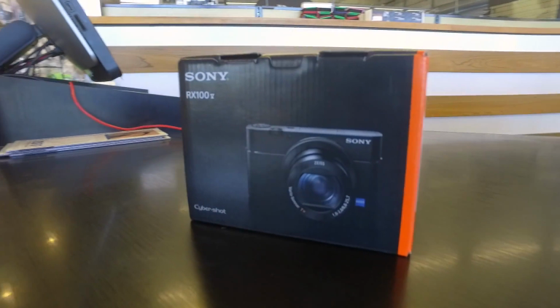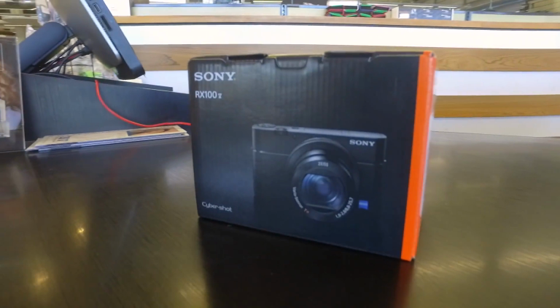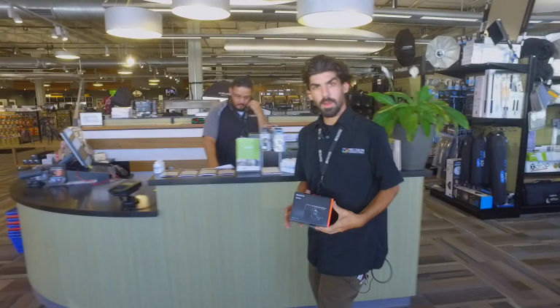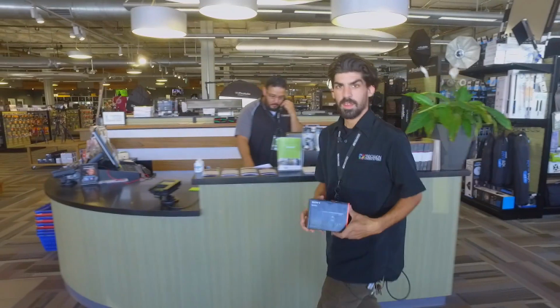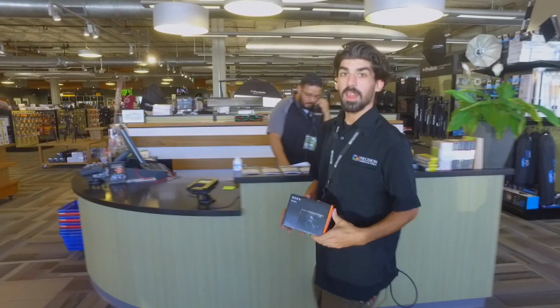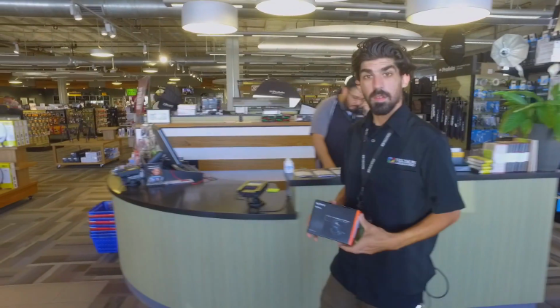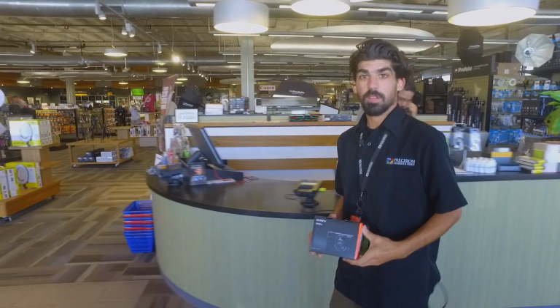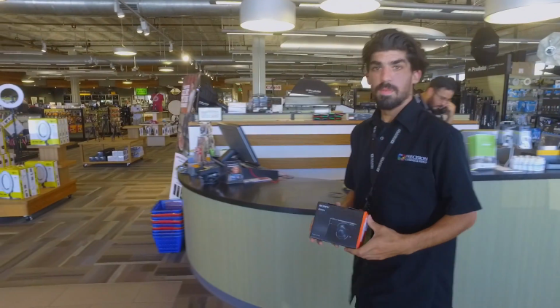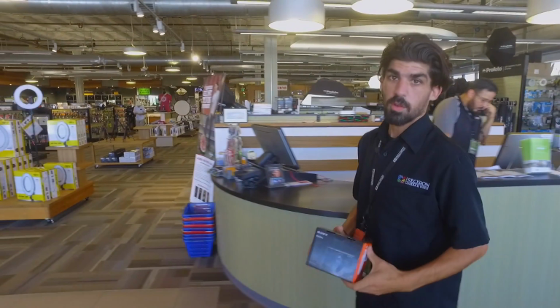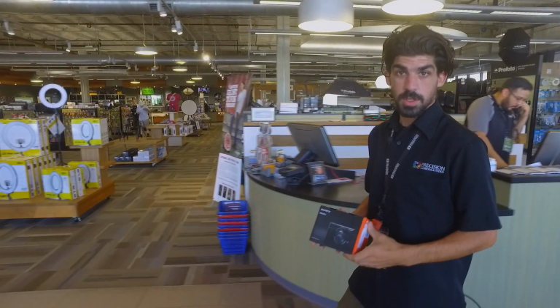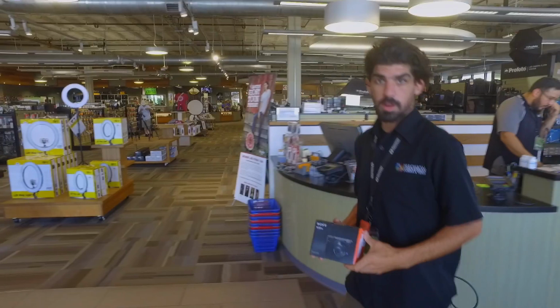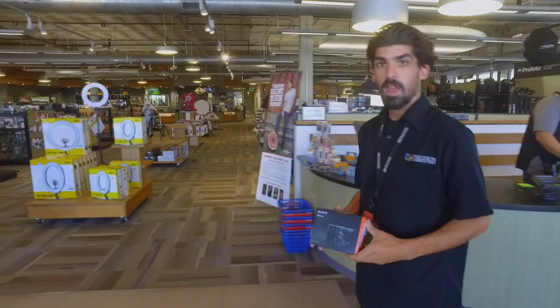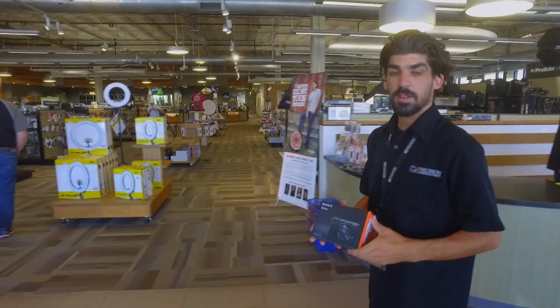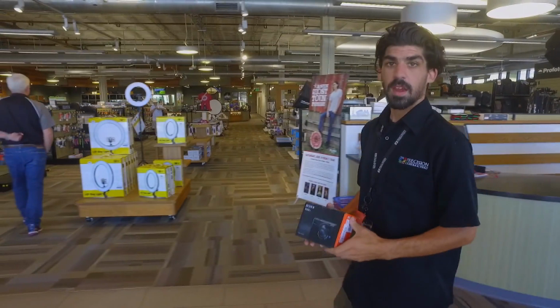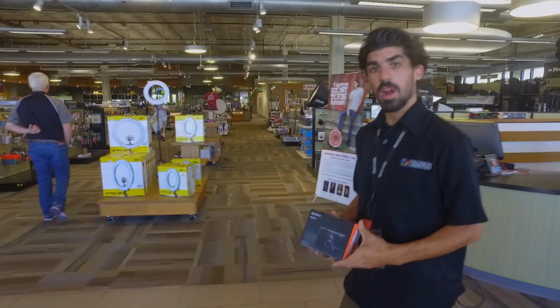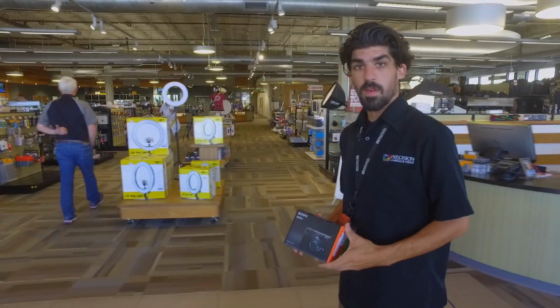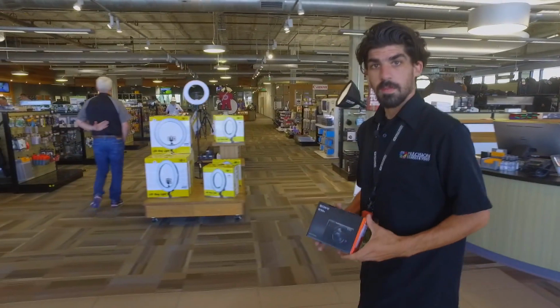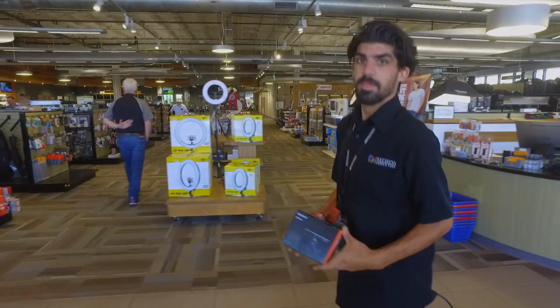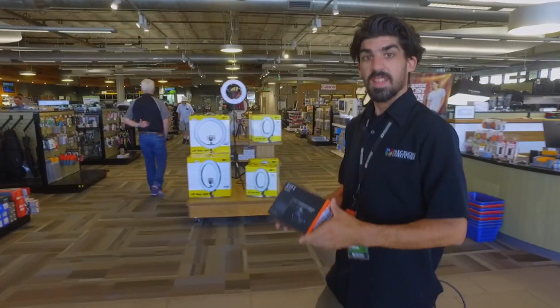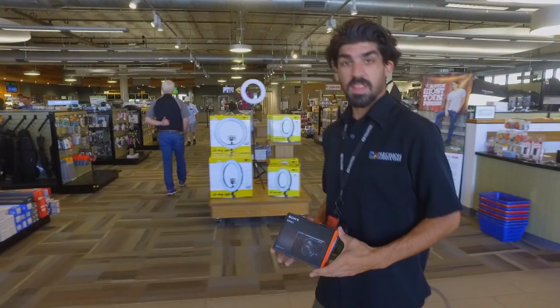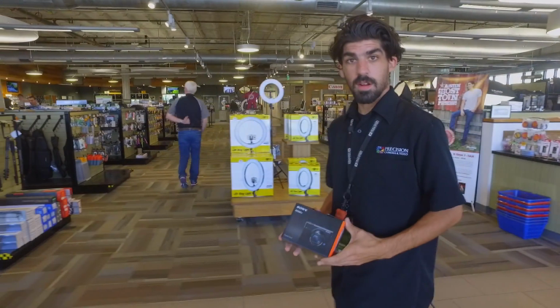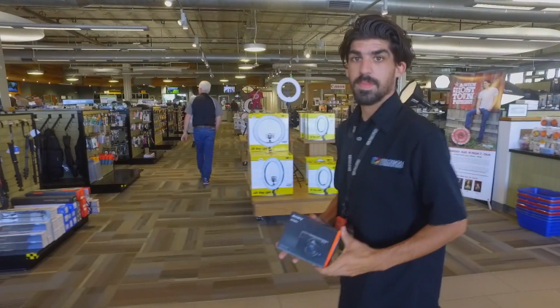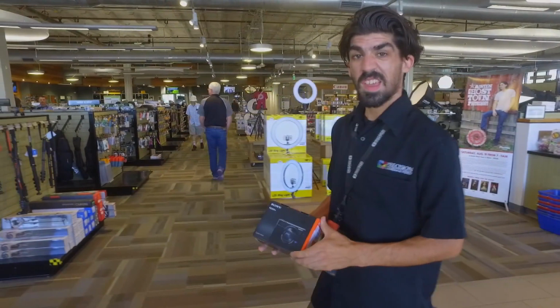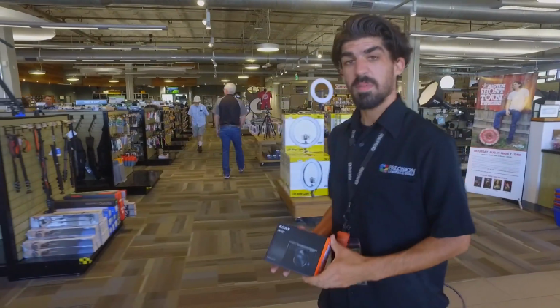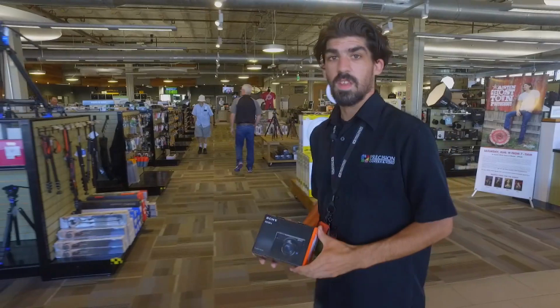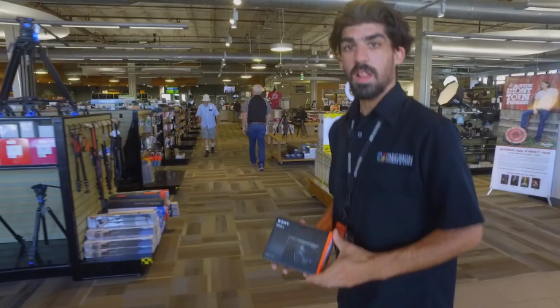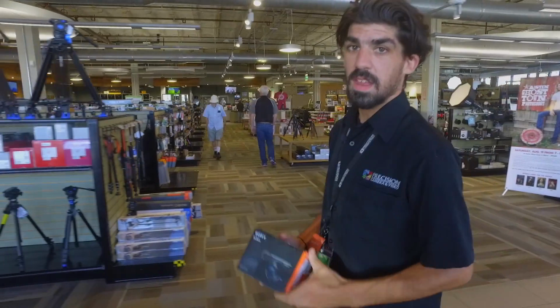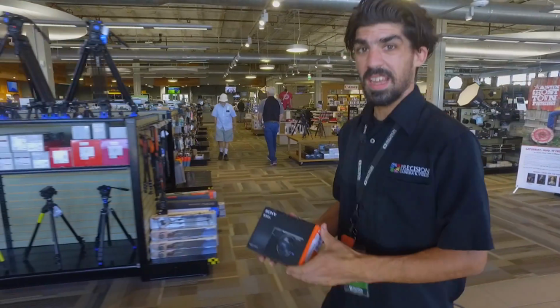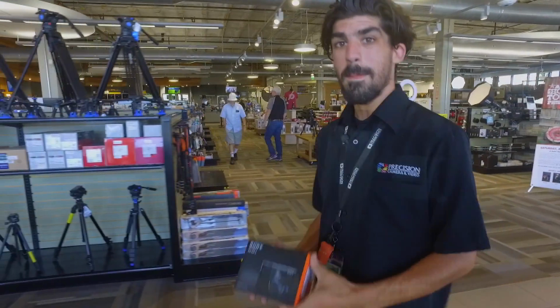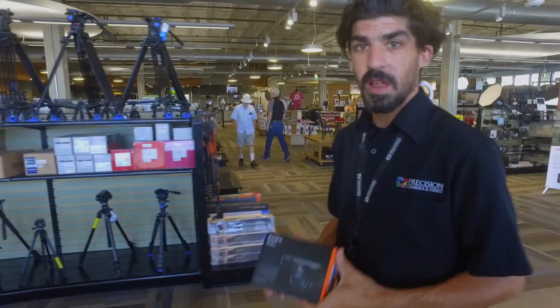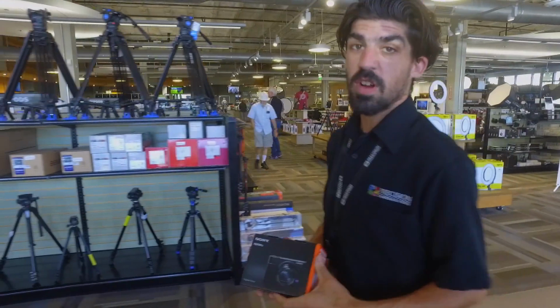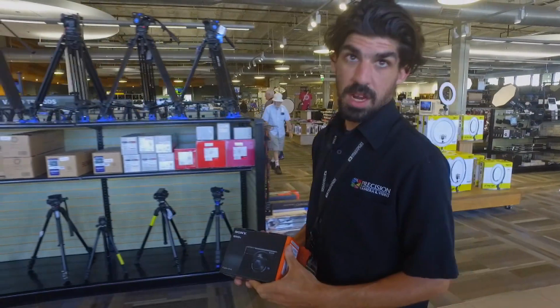This camera boasts unique and impressive features not found in most point-and-shoot cameras — features like an electronic viewfinder, stabilized sensor, Zeiss optics, all housed in a magnesium metal constructed body.